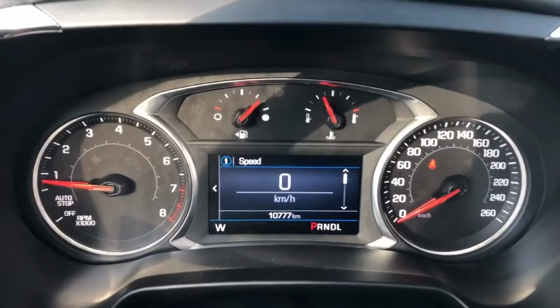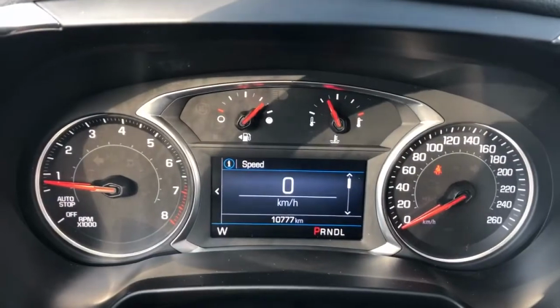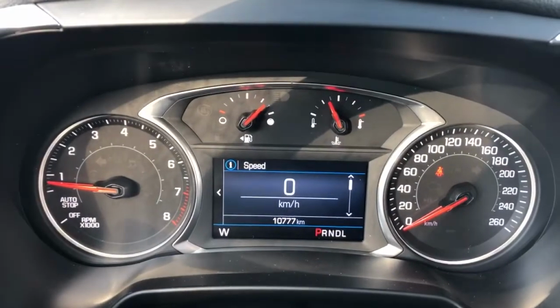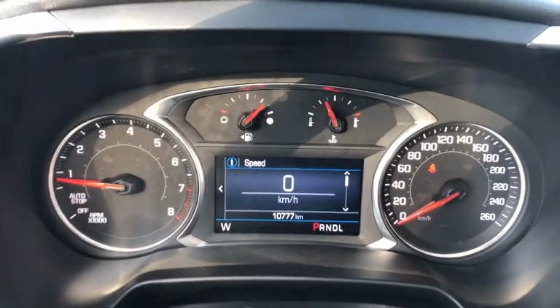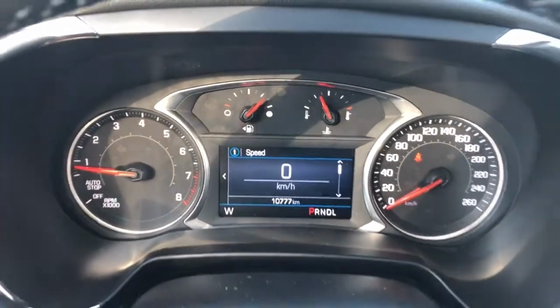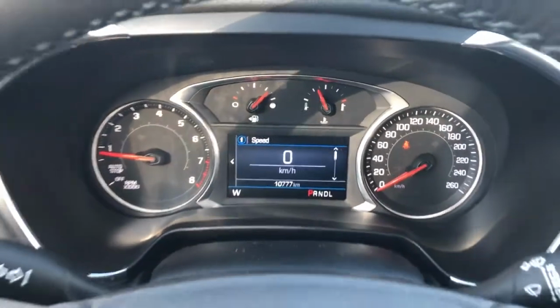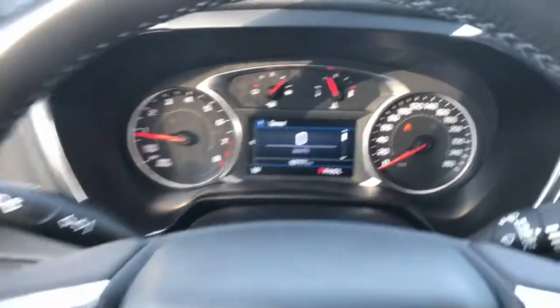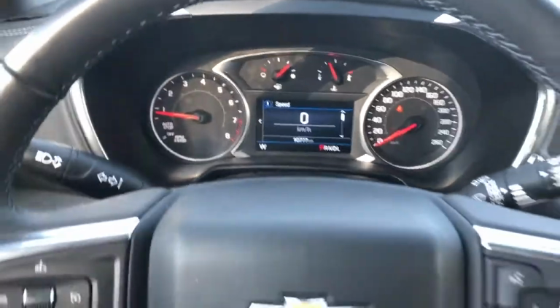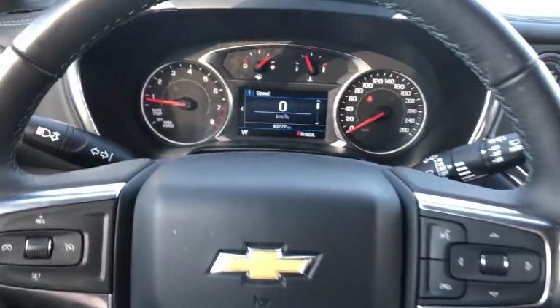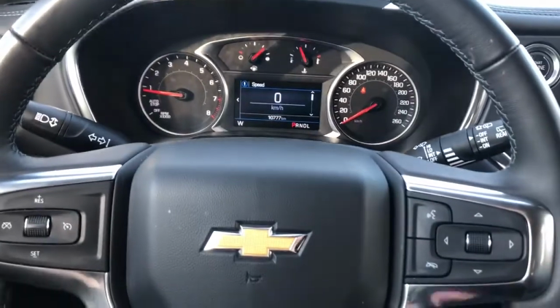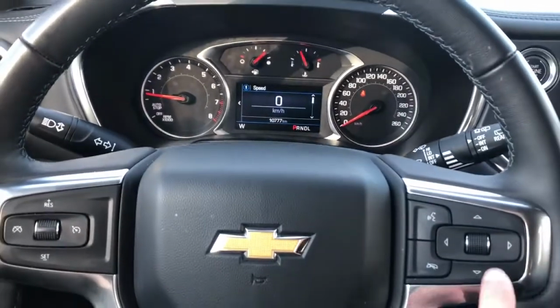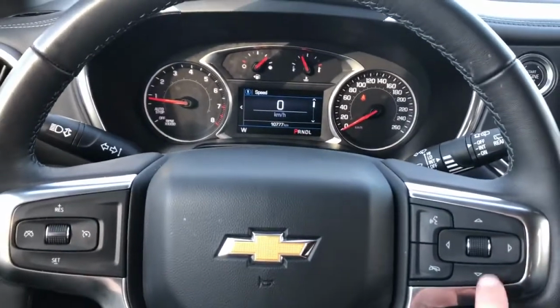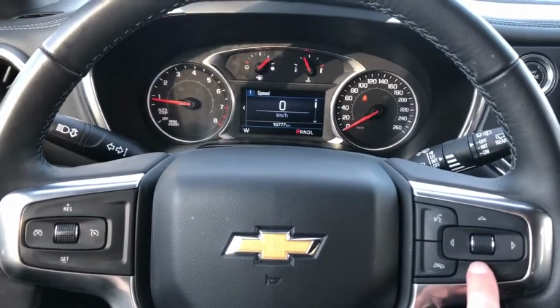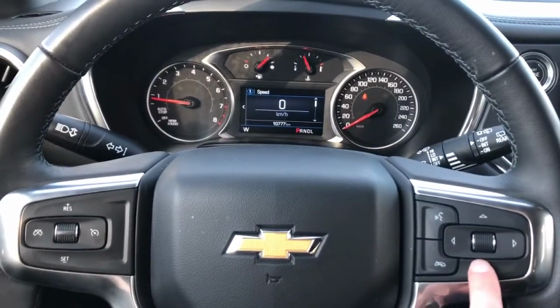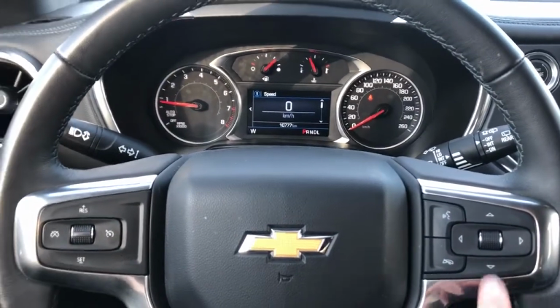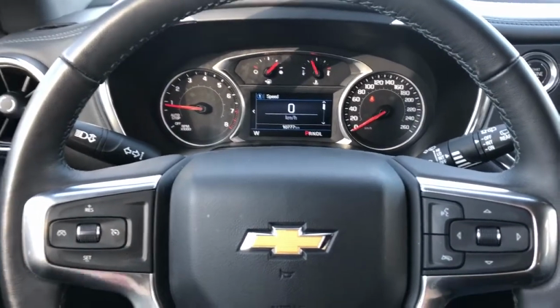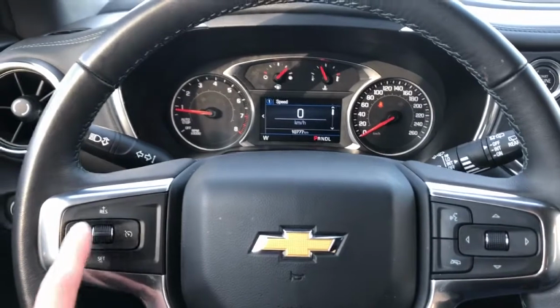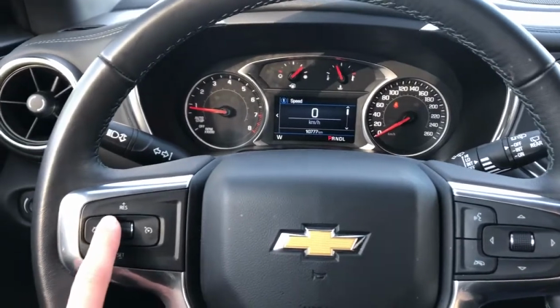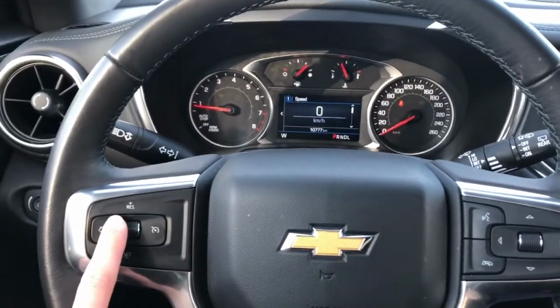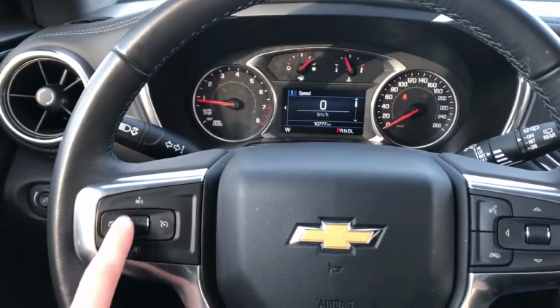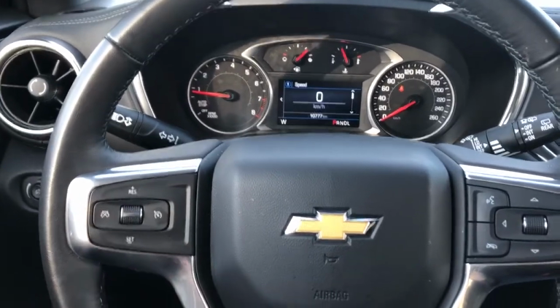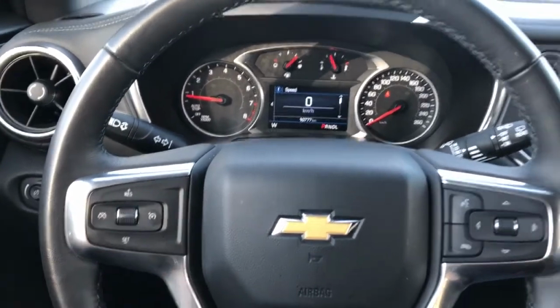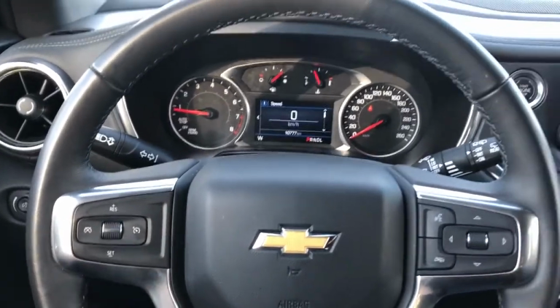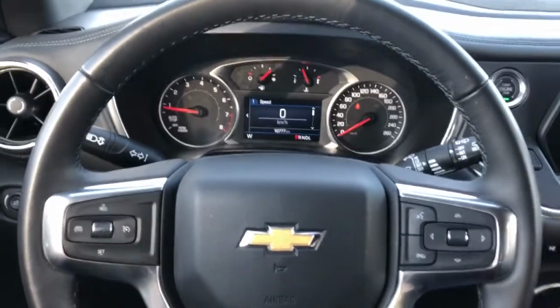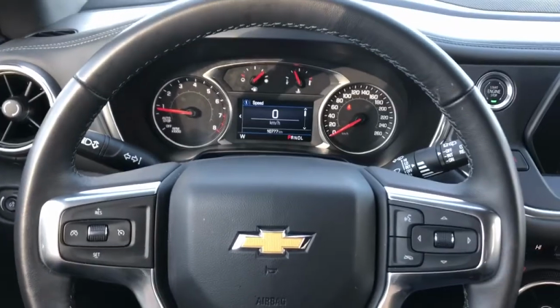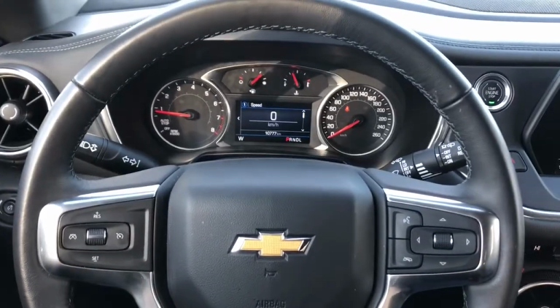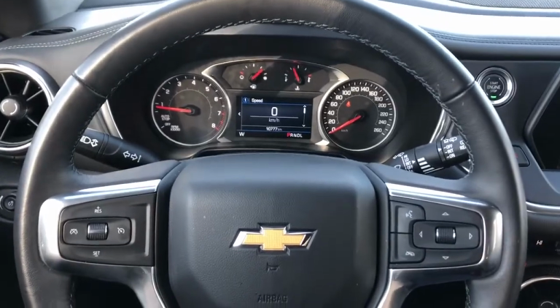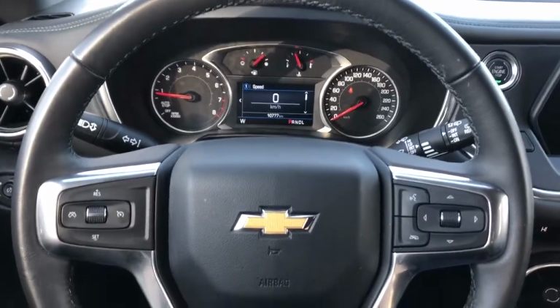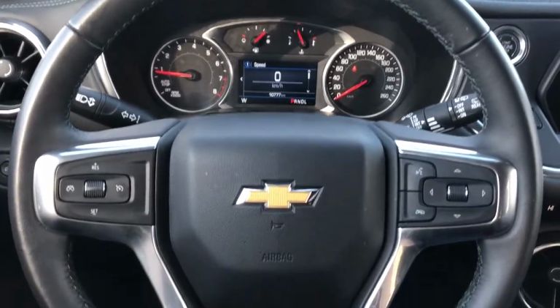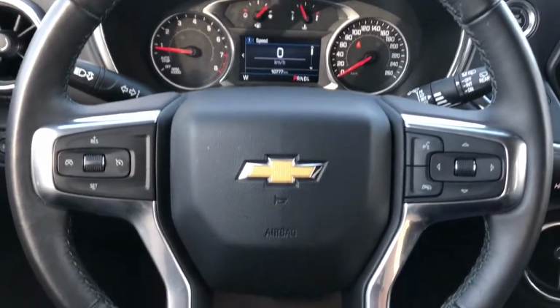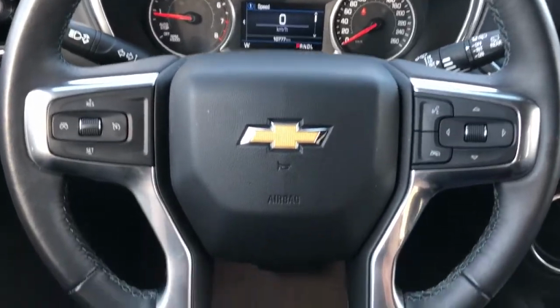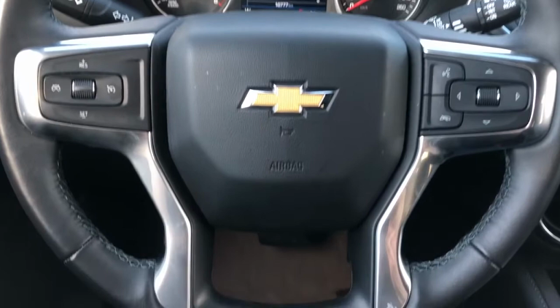Then our lighting settings and electric park brake. Gauge cluster with screen in the middle — controls for that screen are found off to the right of the steering wheel. And off to the left we have our cruise control. The wheel is wrapped in black leather with grey stitching on the underside.